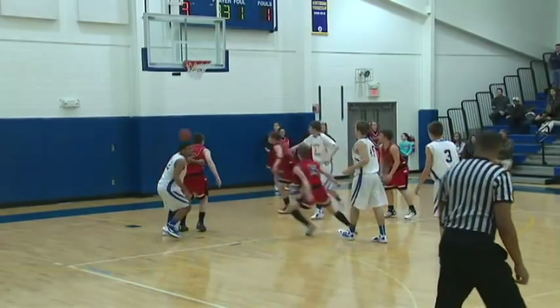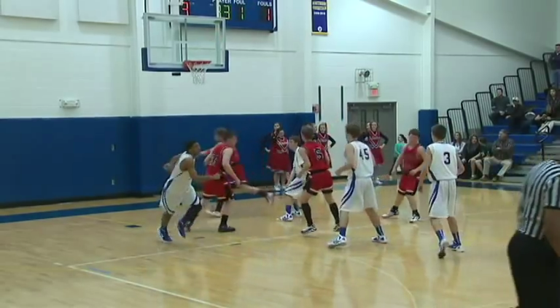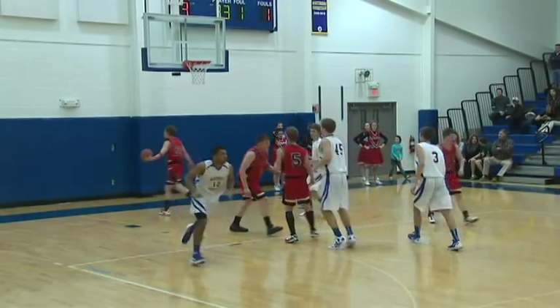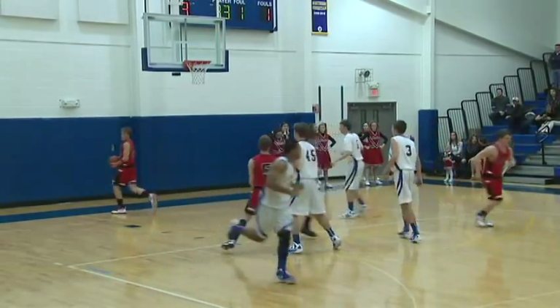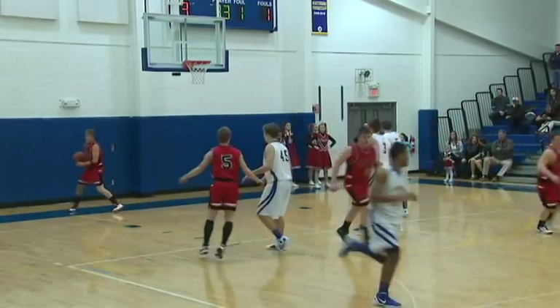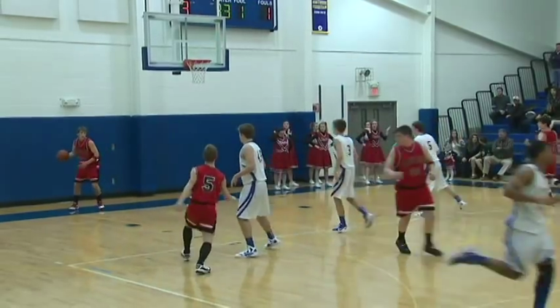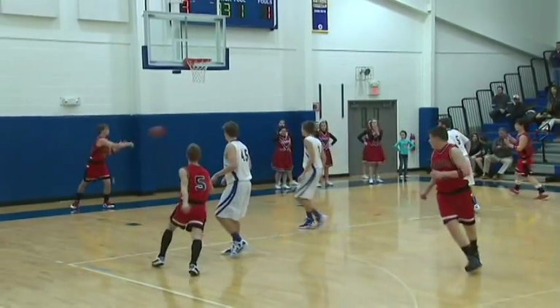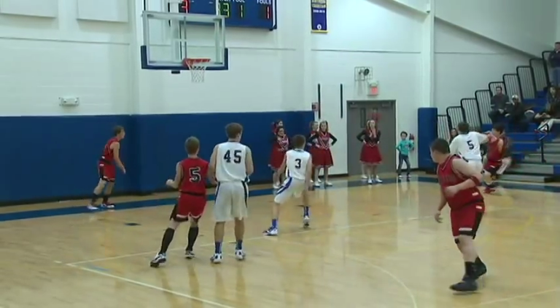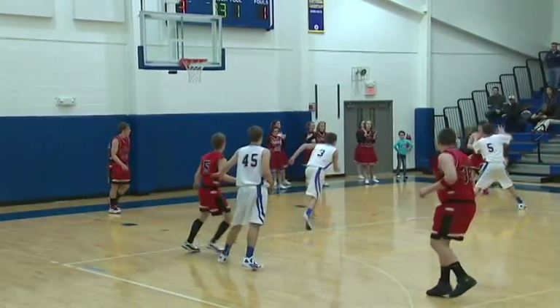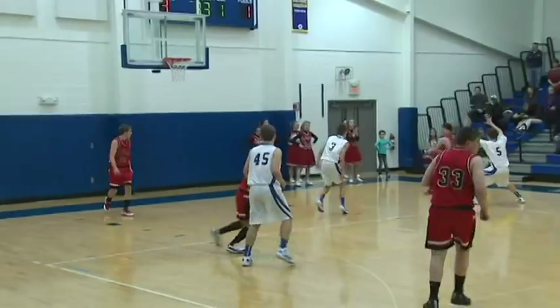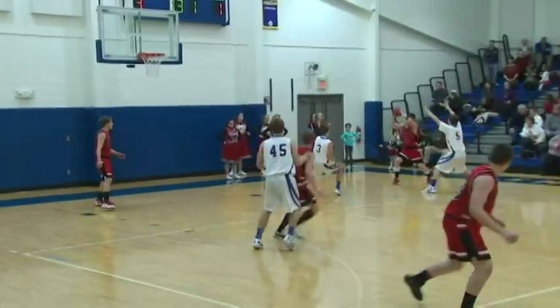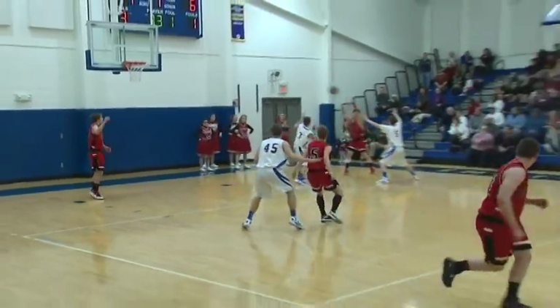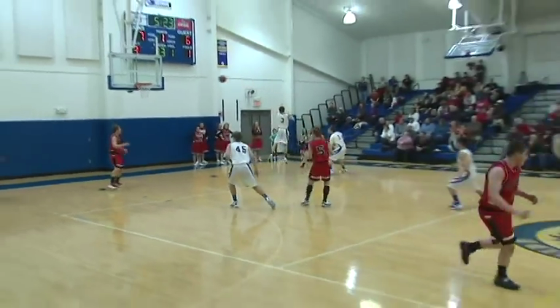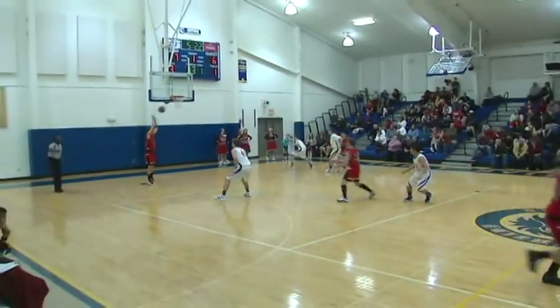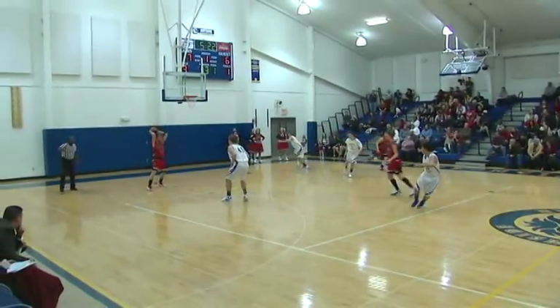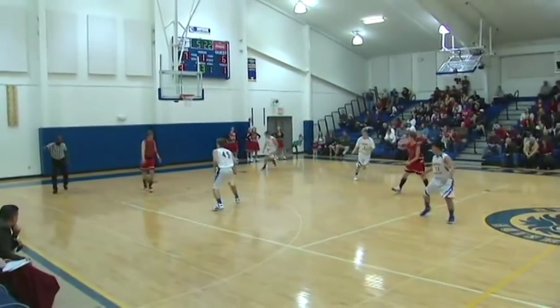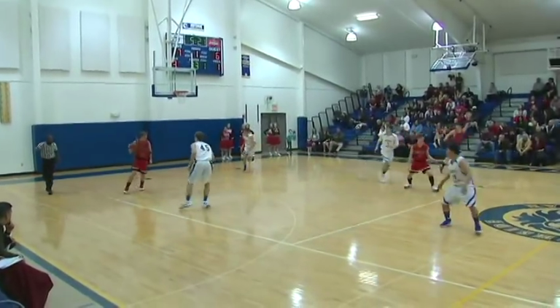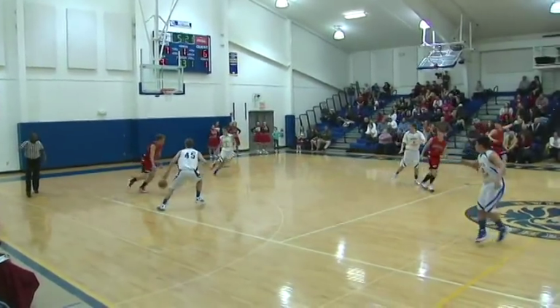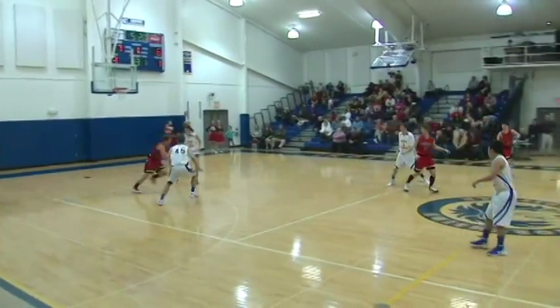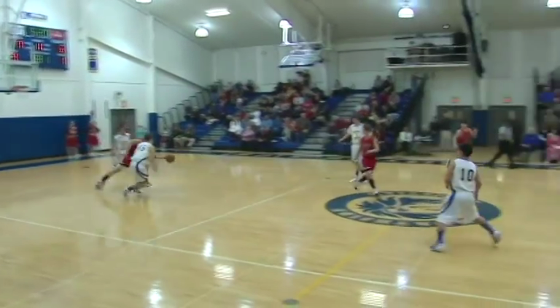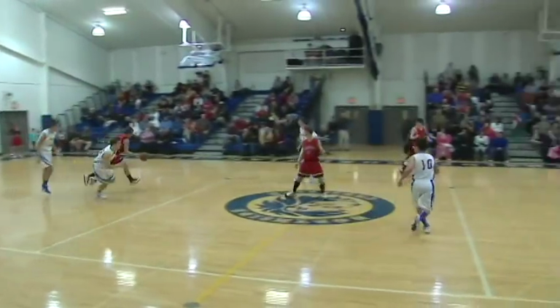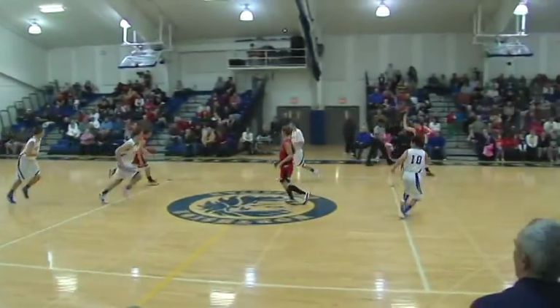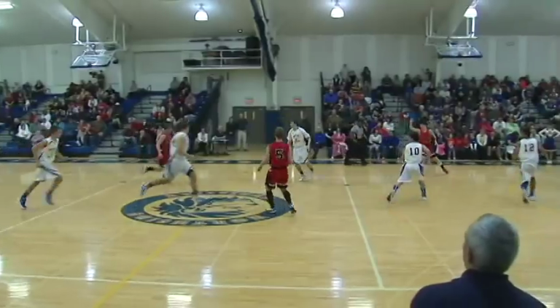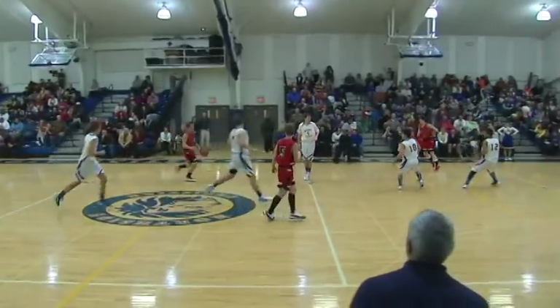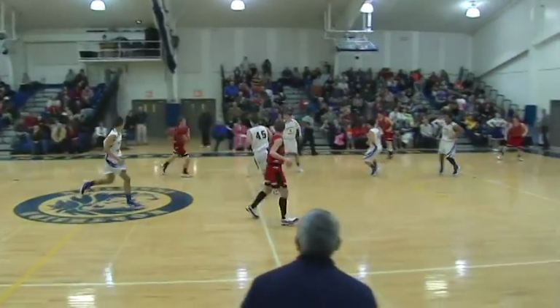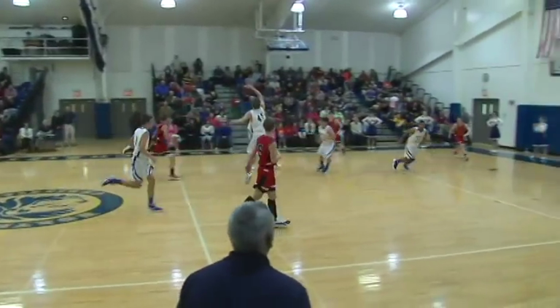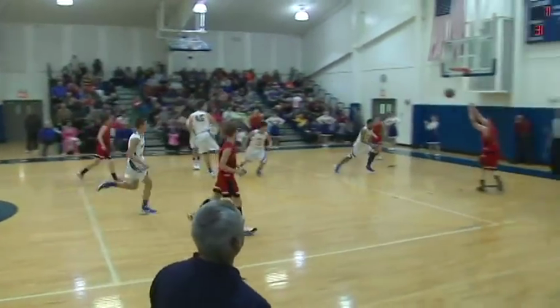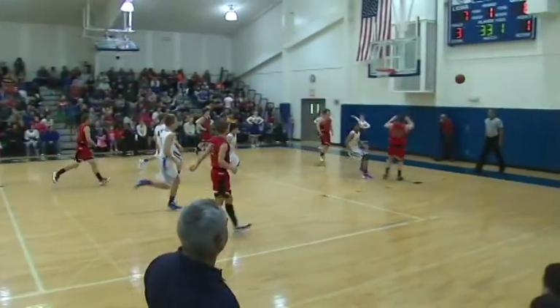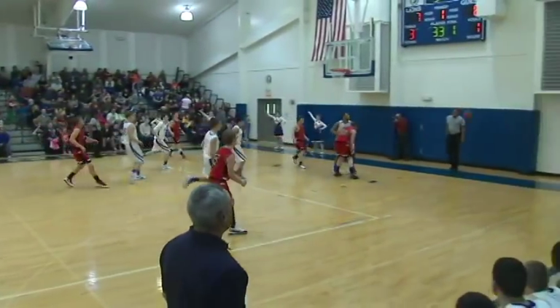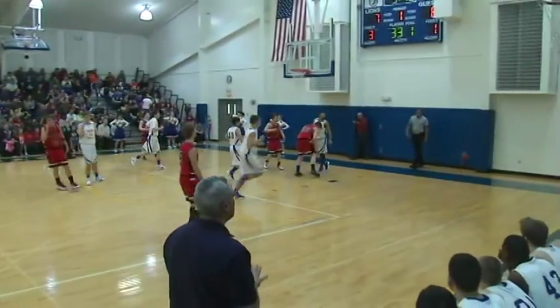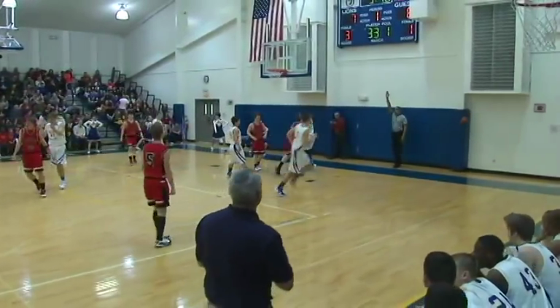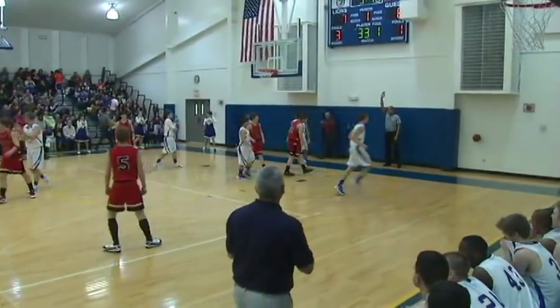And there's number 2. Lions lead 7-6 — two free throws from Isaac Sheehan, the senior, son of Lieutenant Colonel Barry Sheehan in Kuwait.